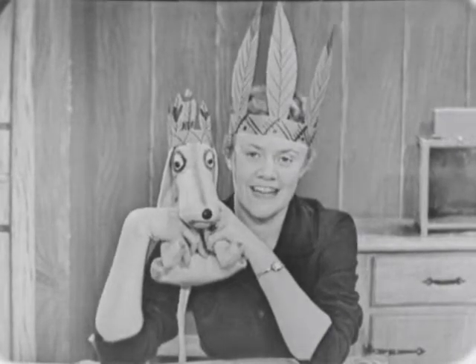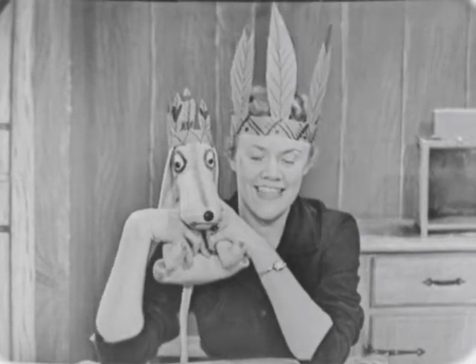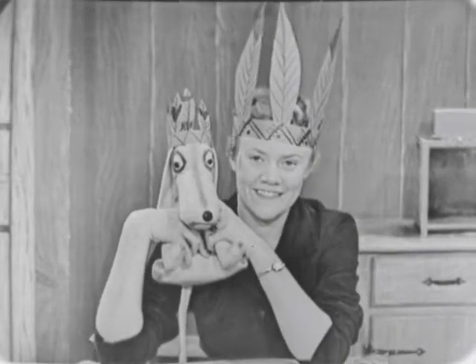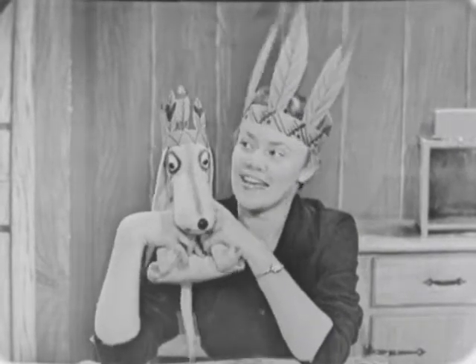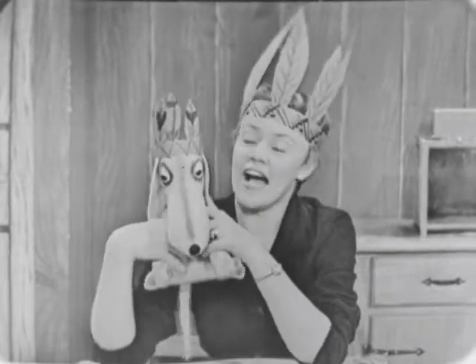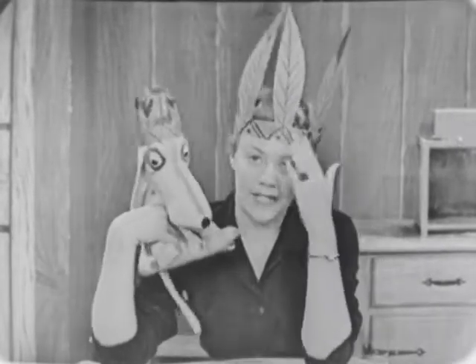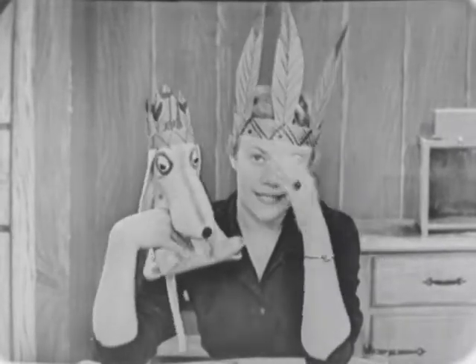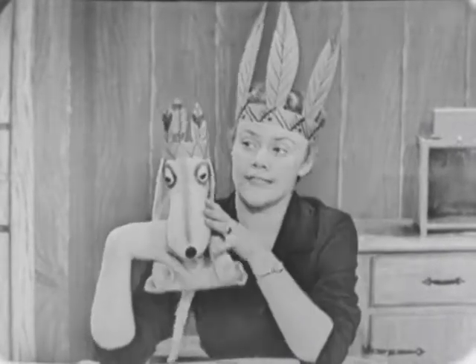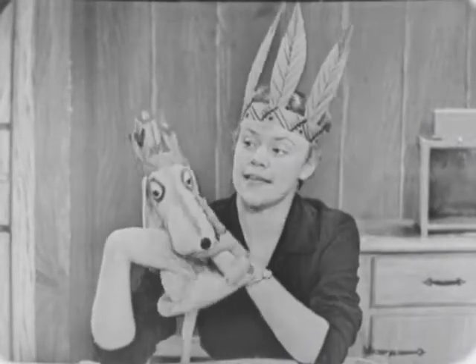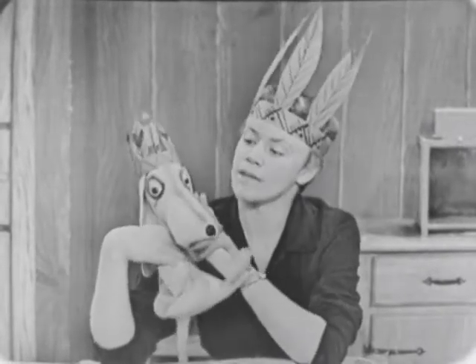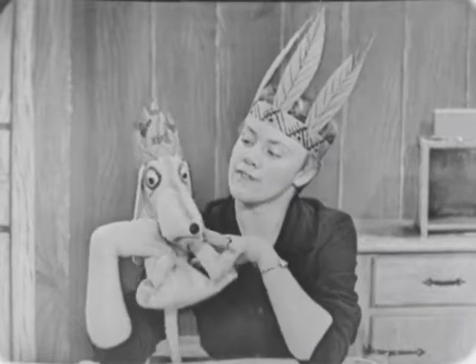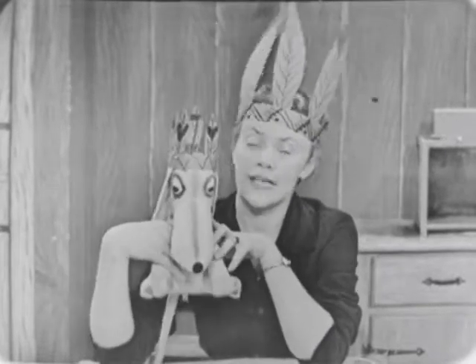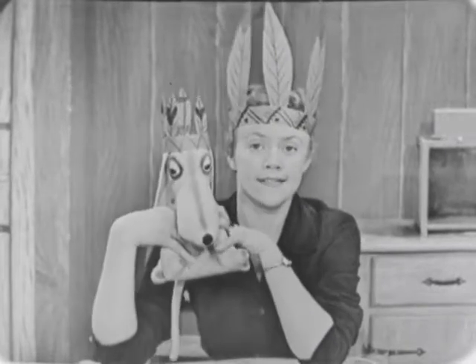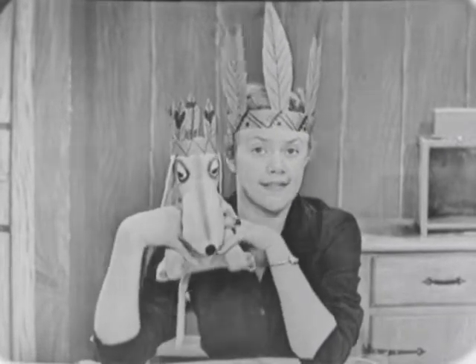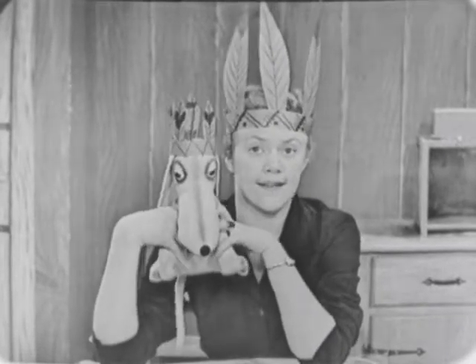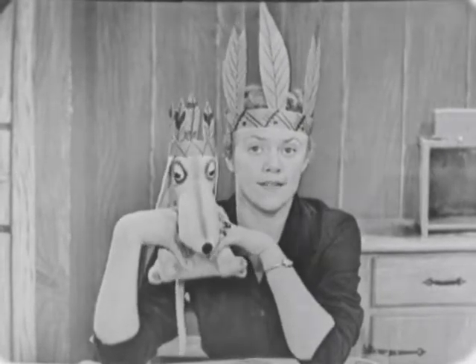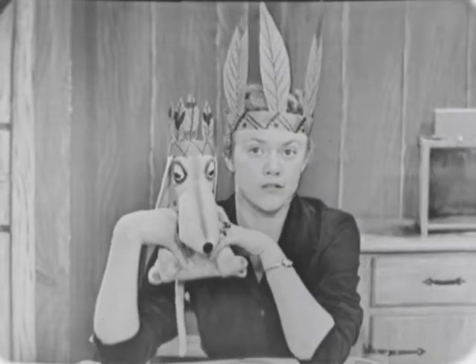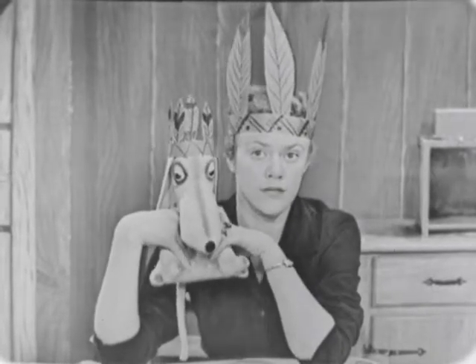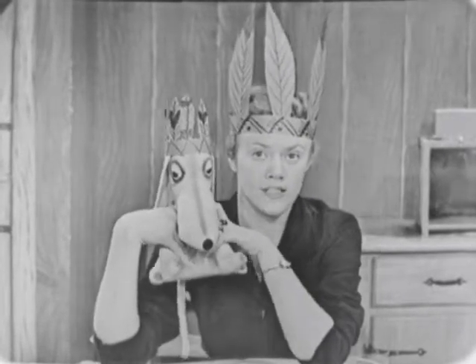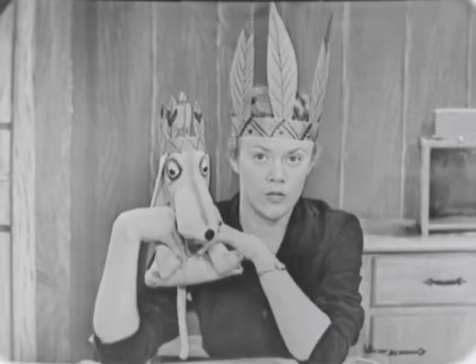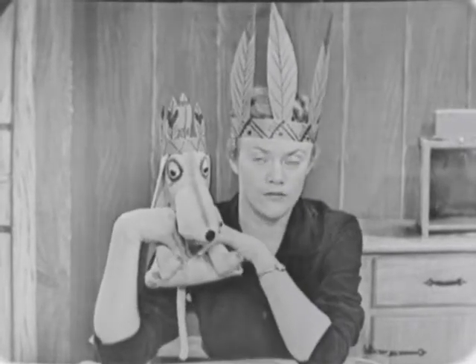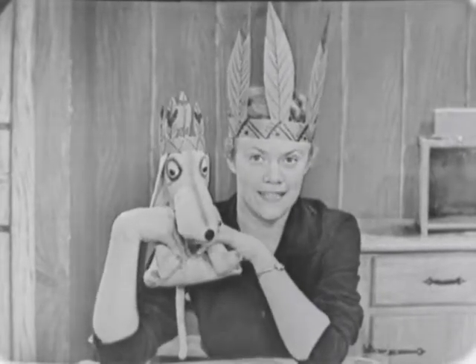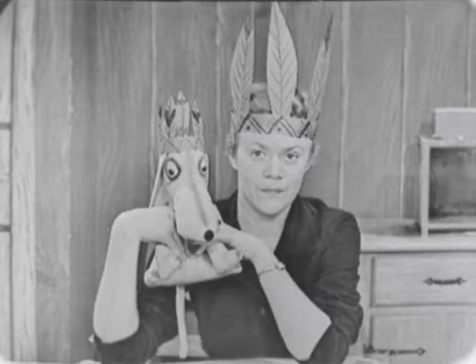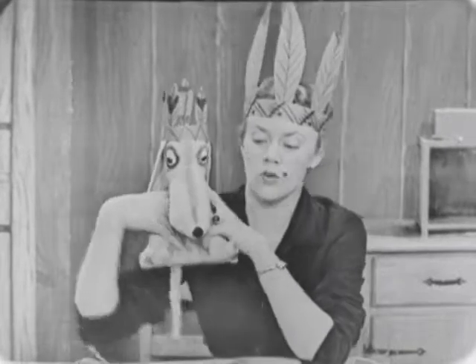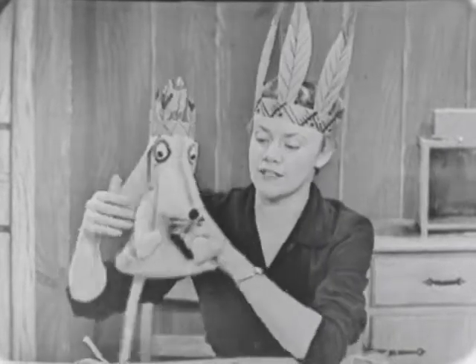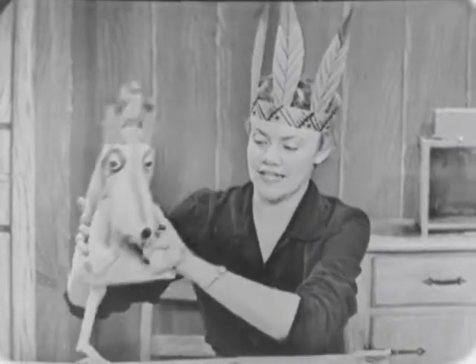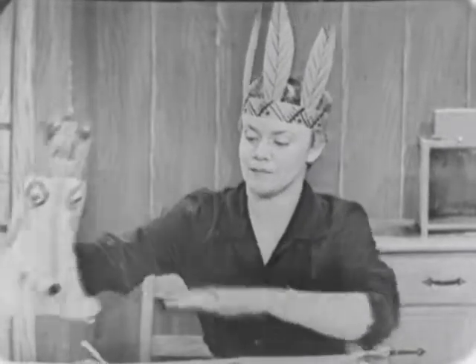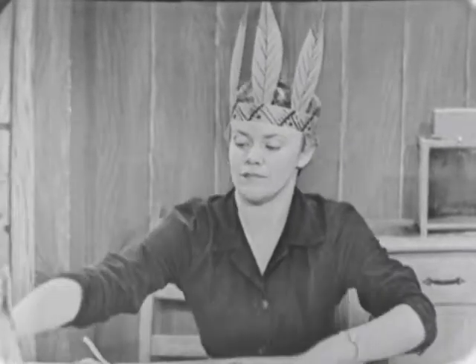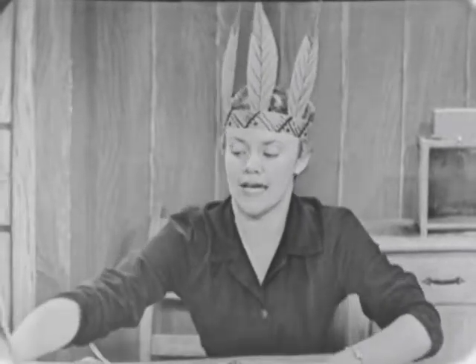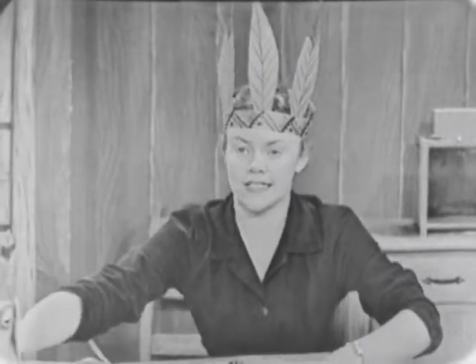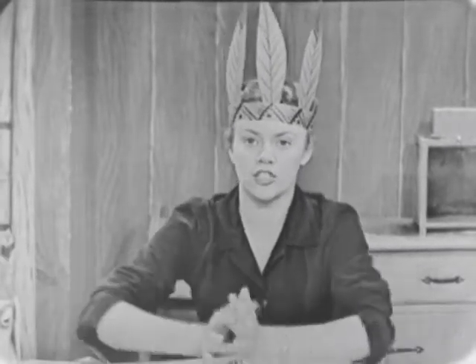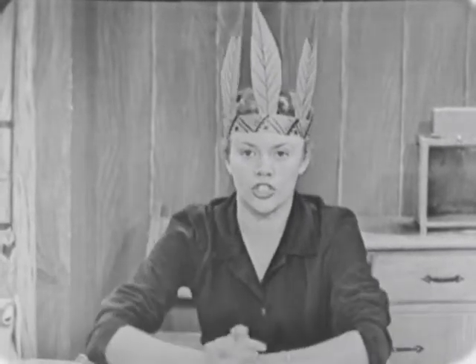Hi there. I have my Indian headdress on today, and the newshound has his Indian headdress on too. You know what we're going to do today? We're going to make an Indian shirt.